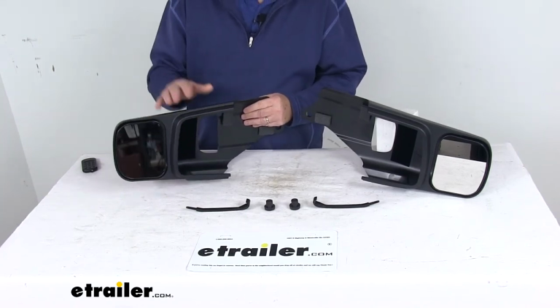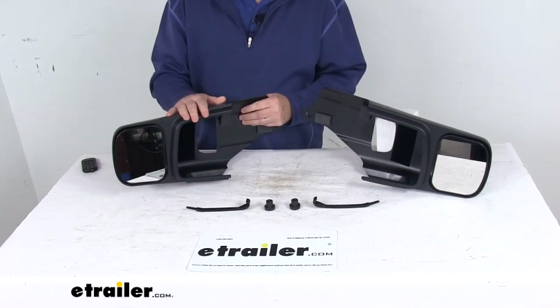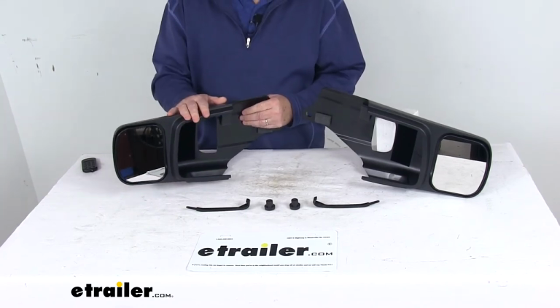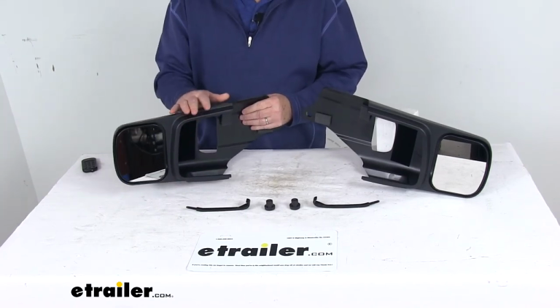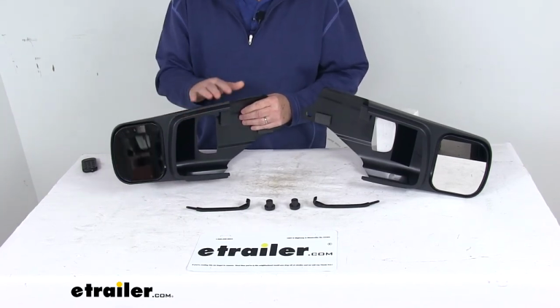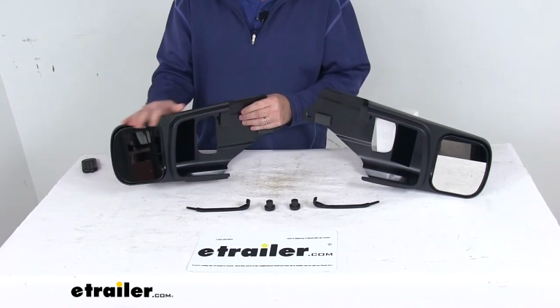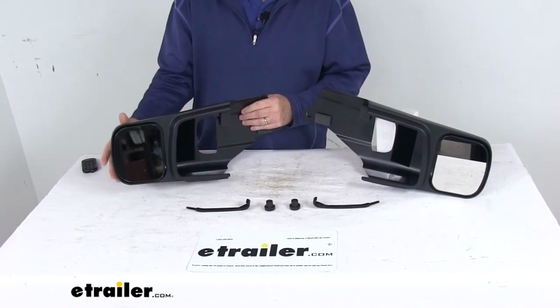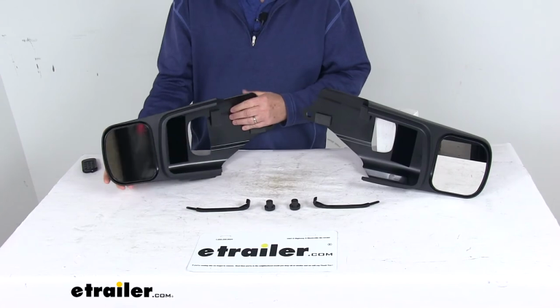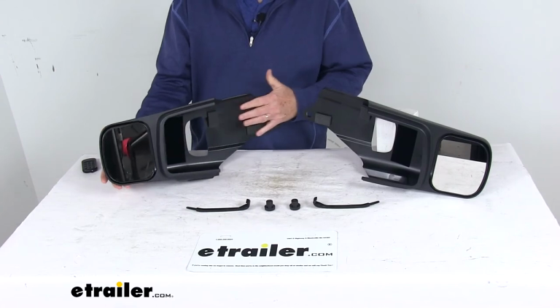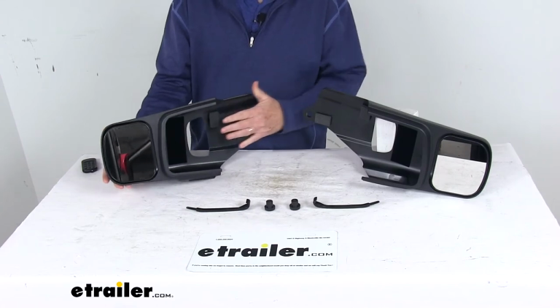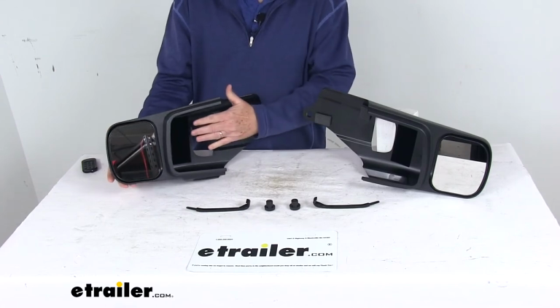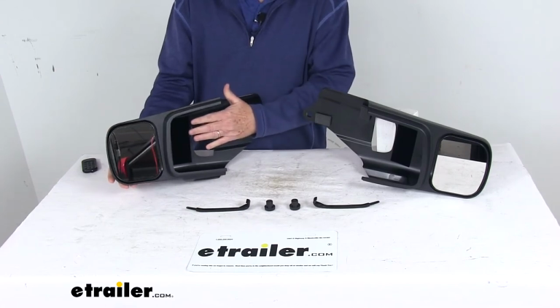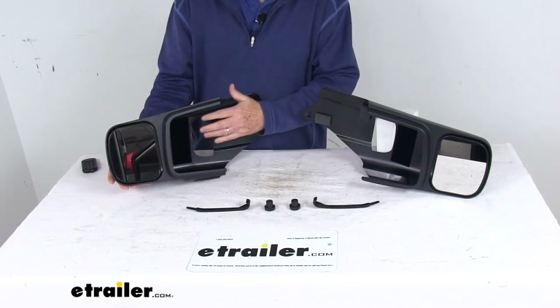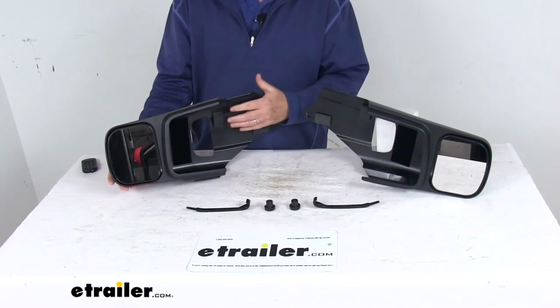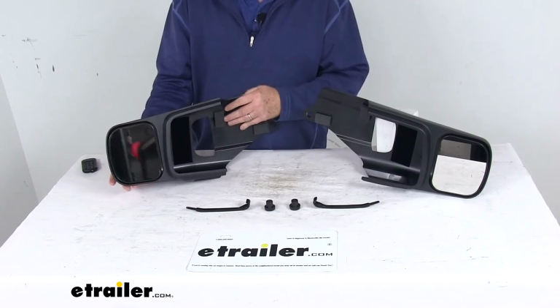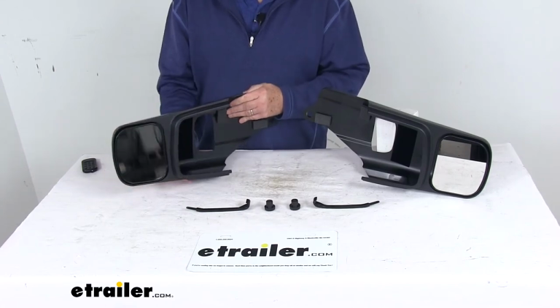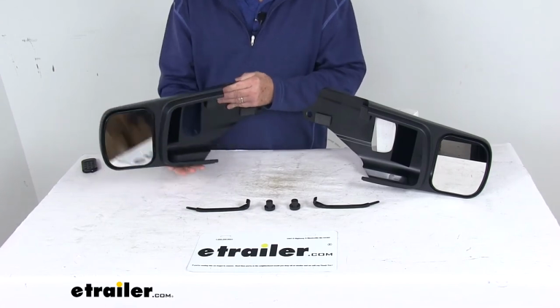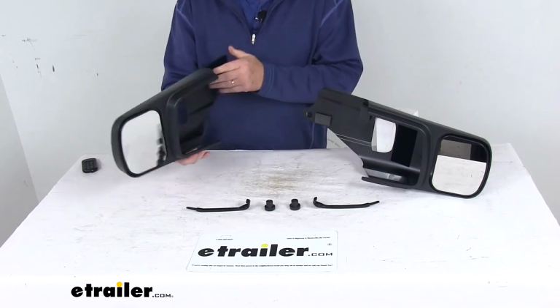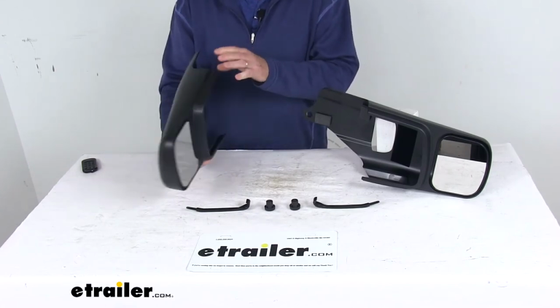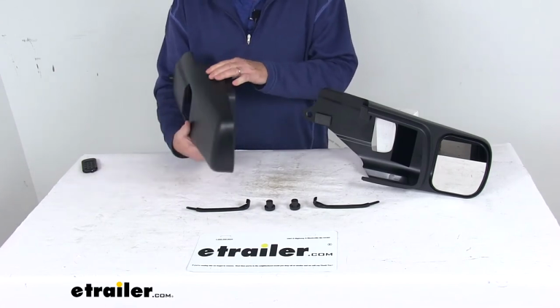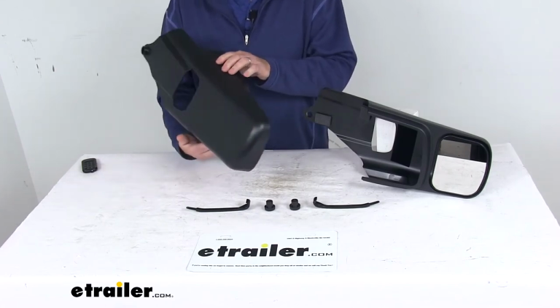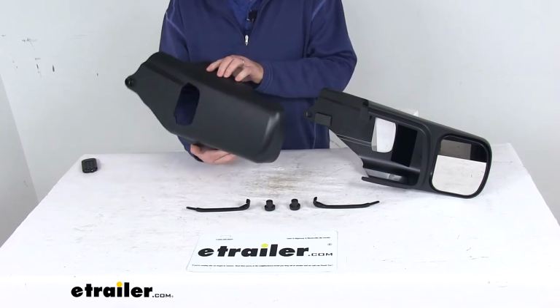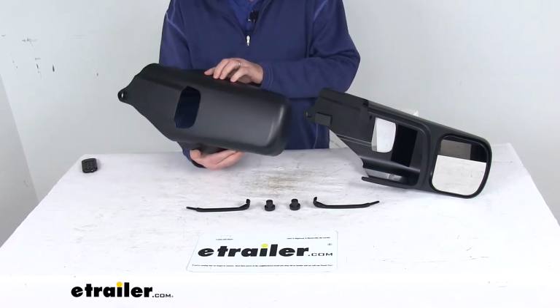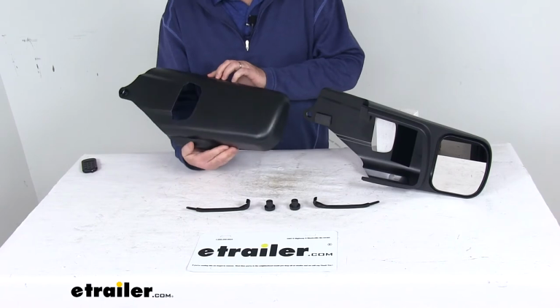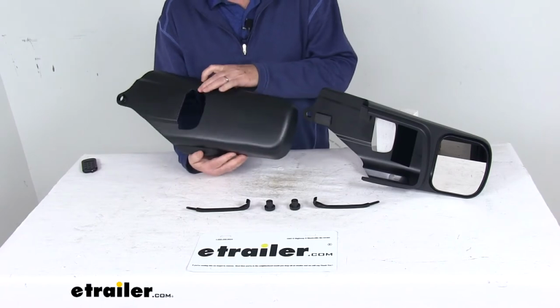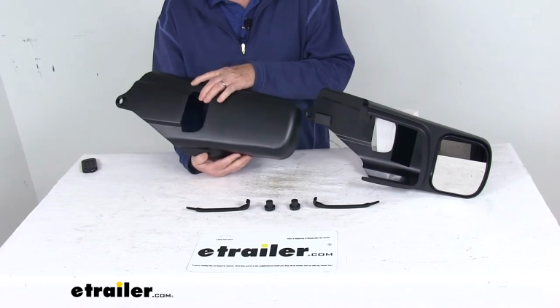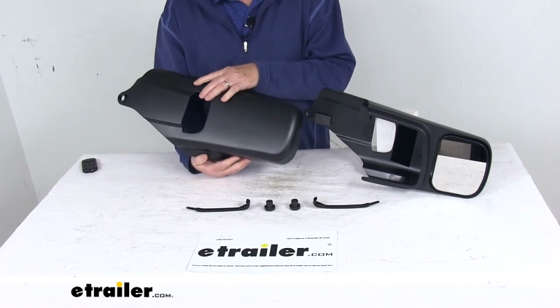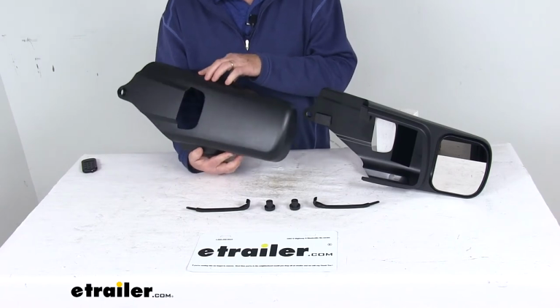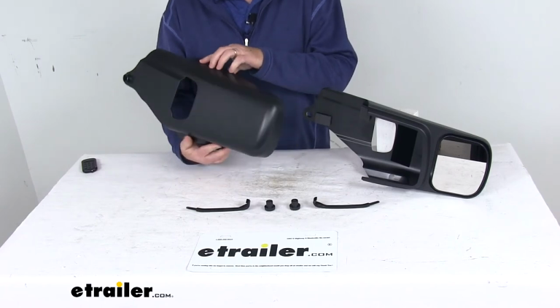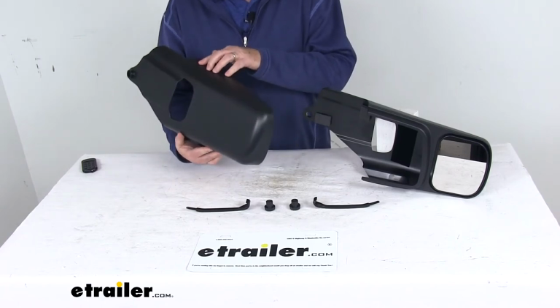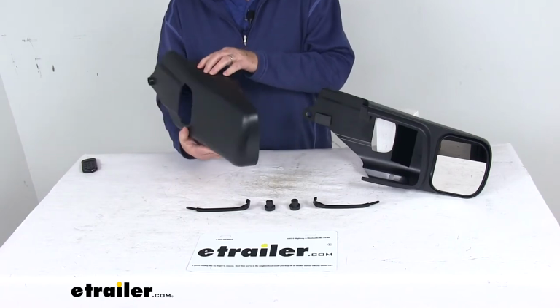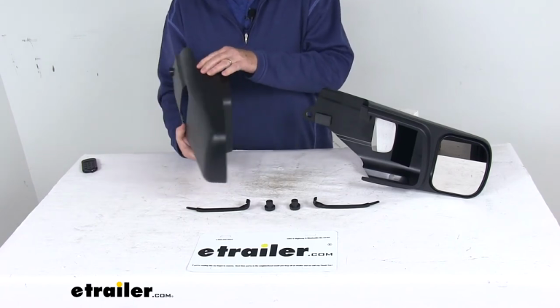These add-on mirrors will not obstruct your factory mirrors, which sit right in here. They will not interfere with any of the adjustments to the factory mirrors. You can see it even has cutouts for everything on your factory mirrors.